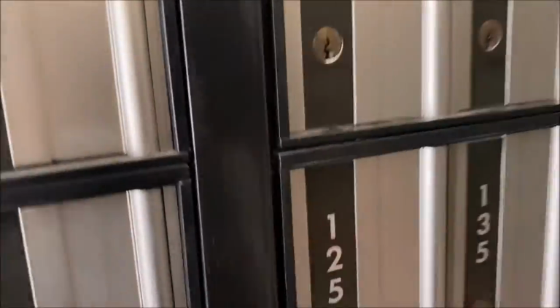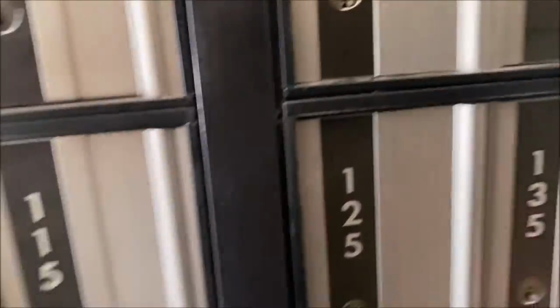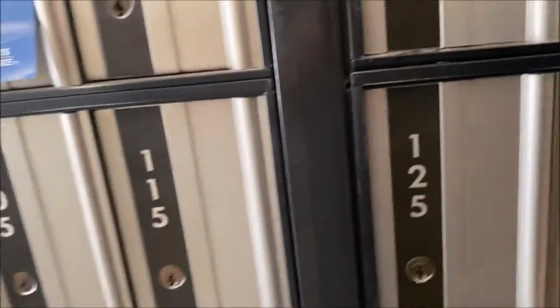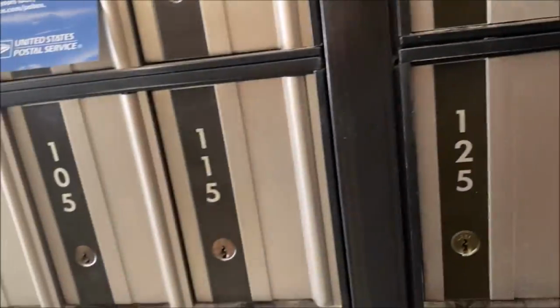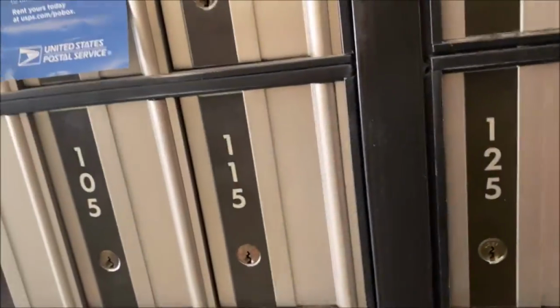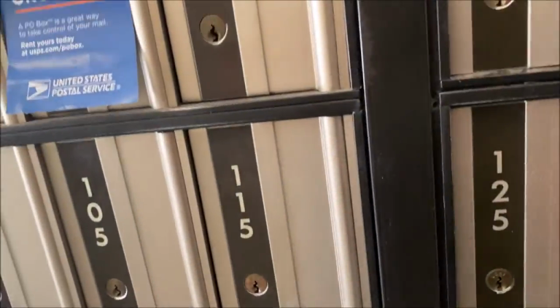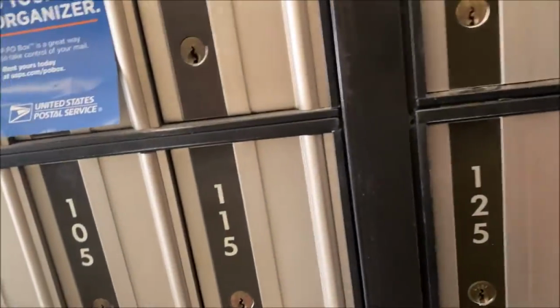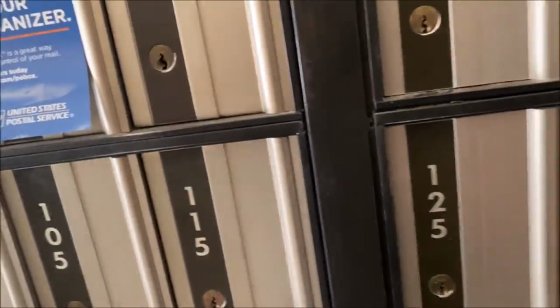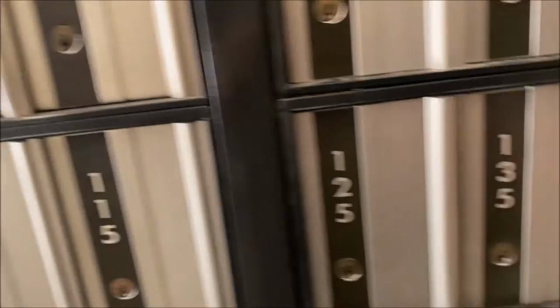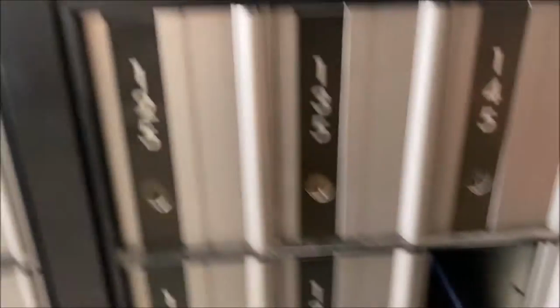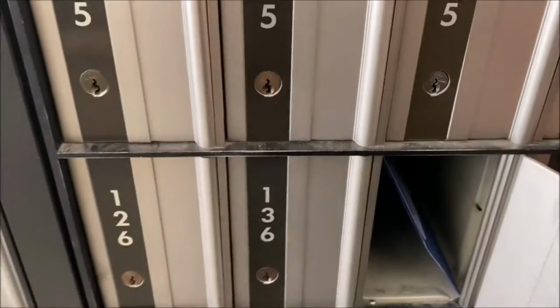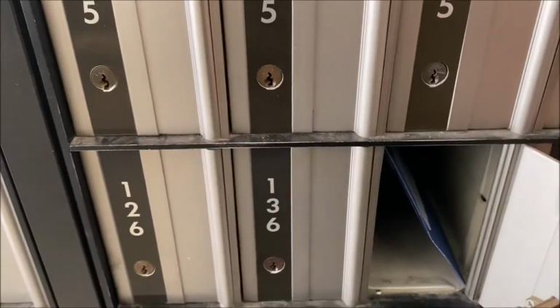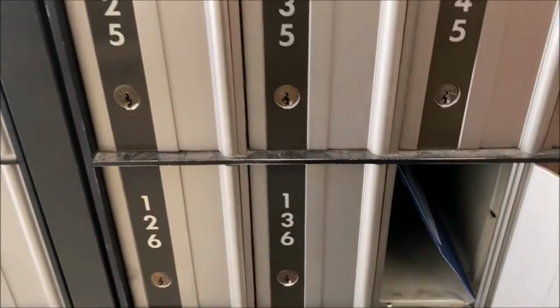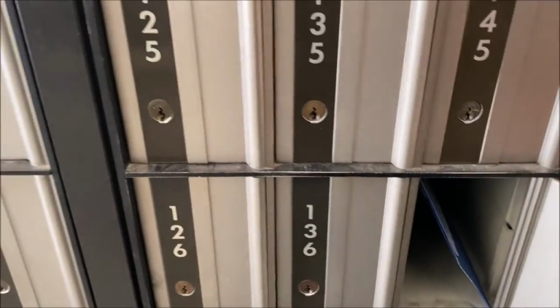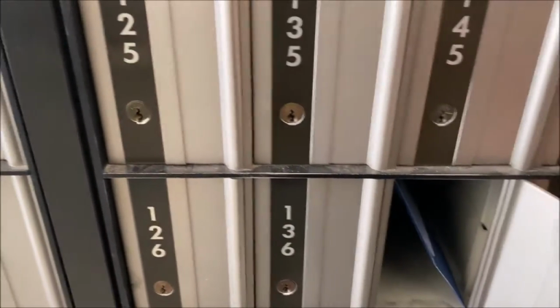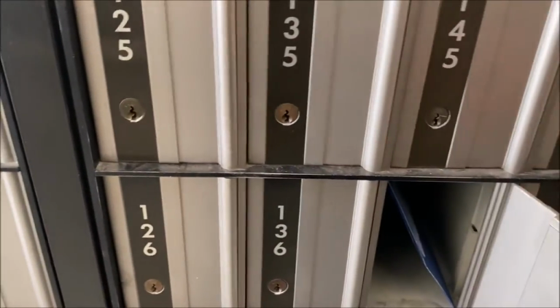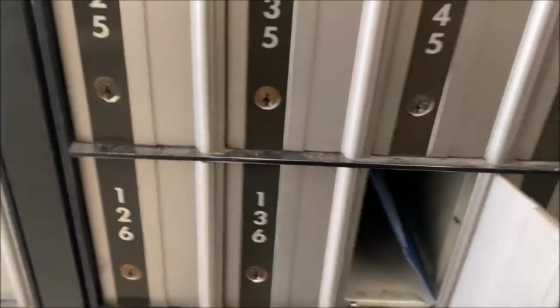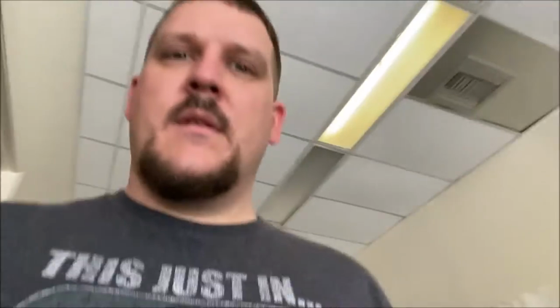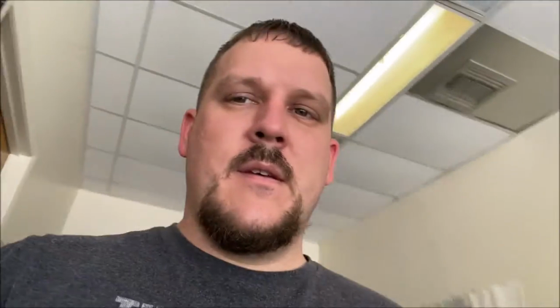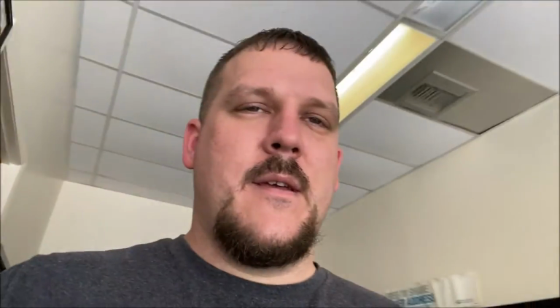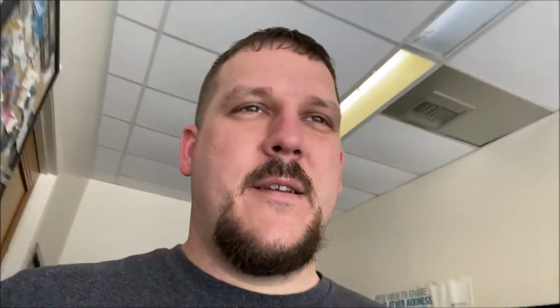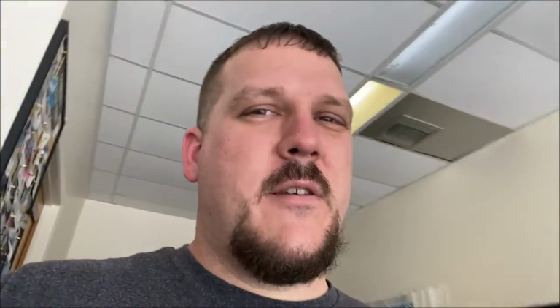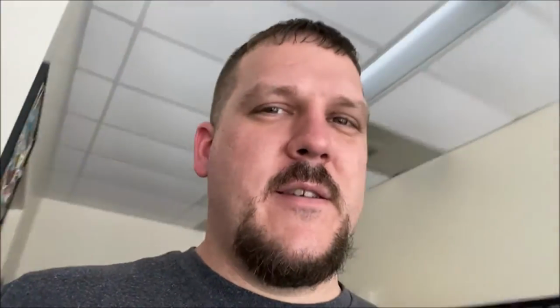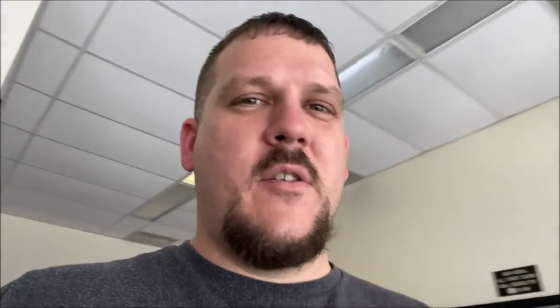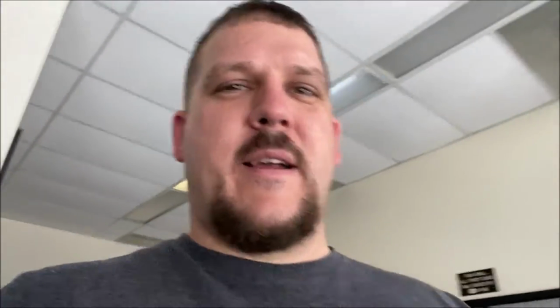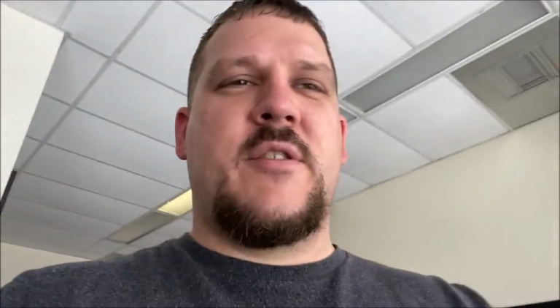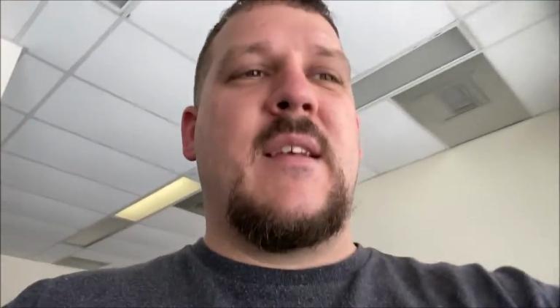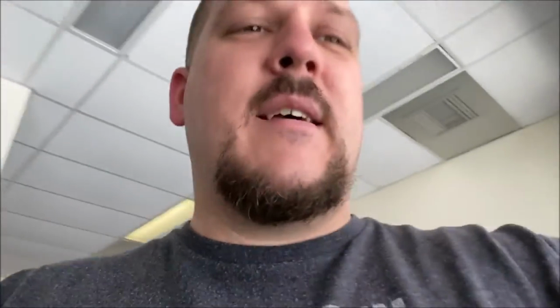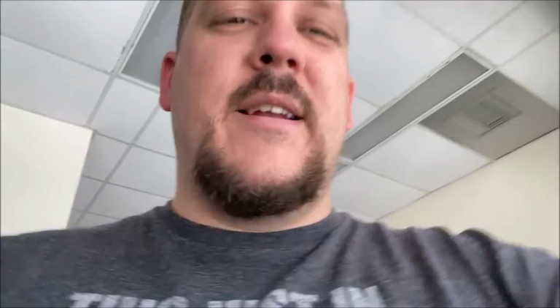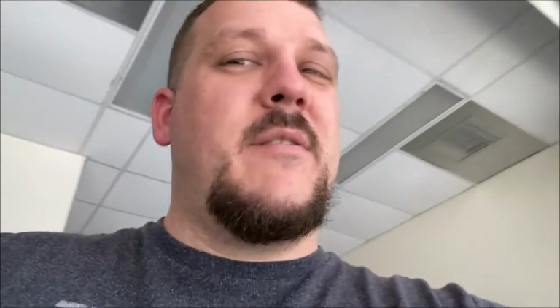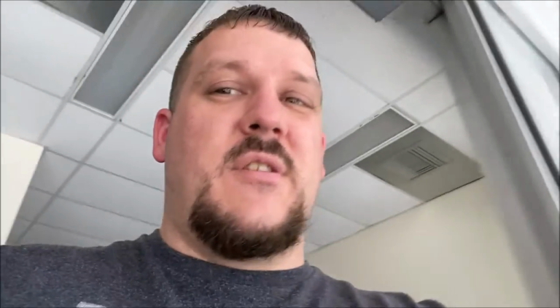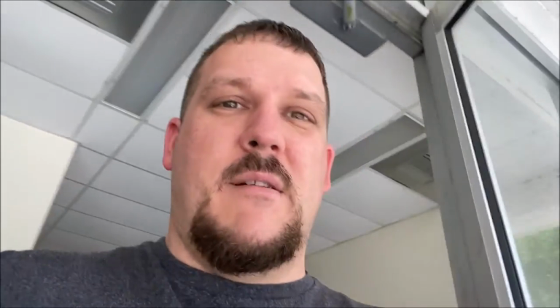All right, mailbox. Let's see if we got mail today. They have something. Sweet. No key, so no package. And it's only junk mail.